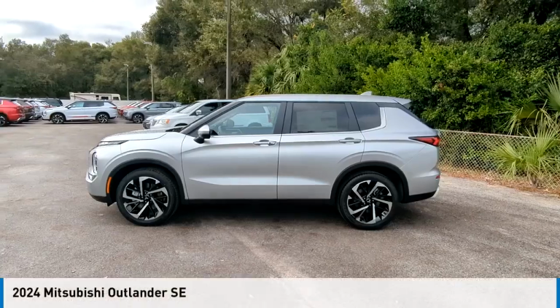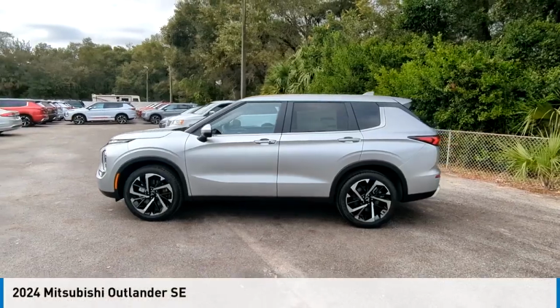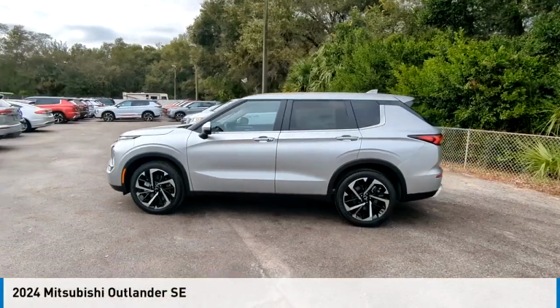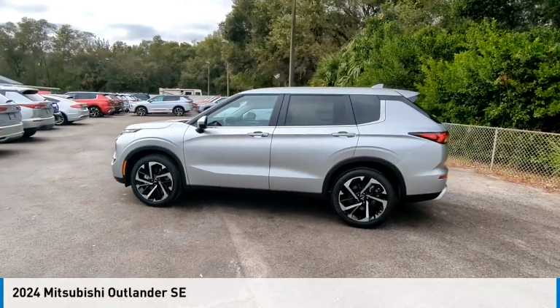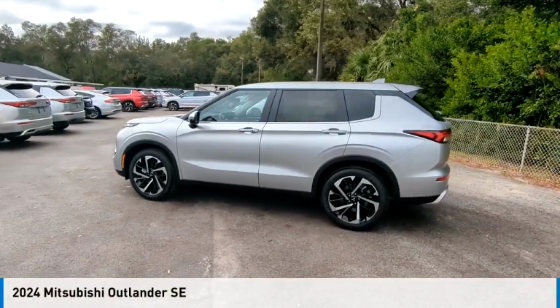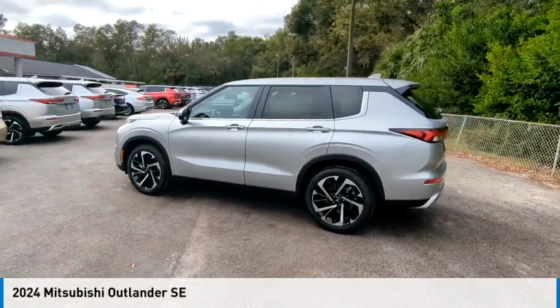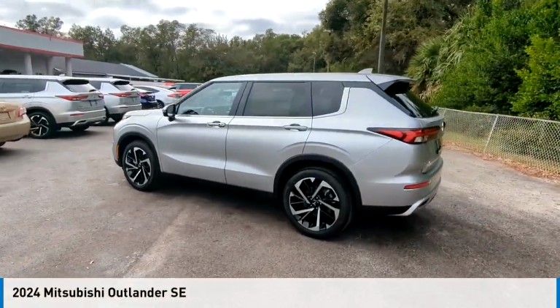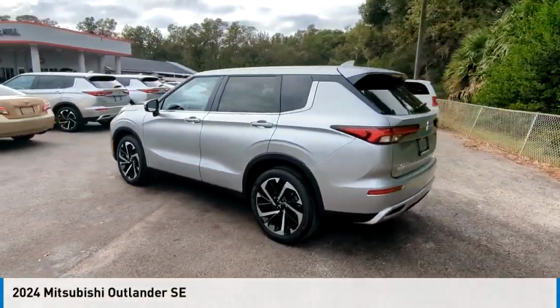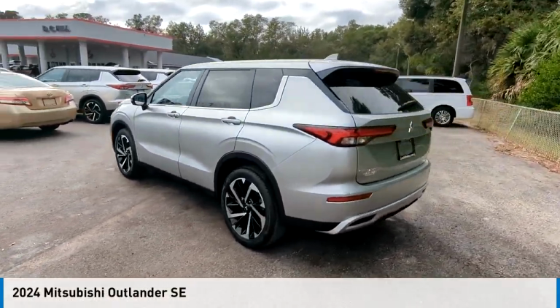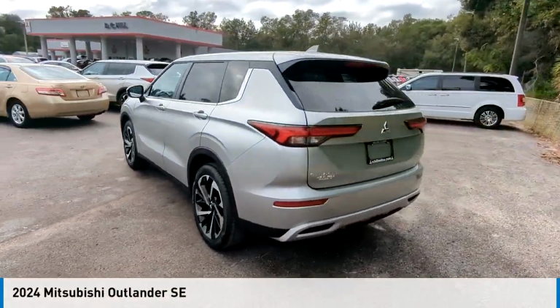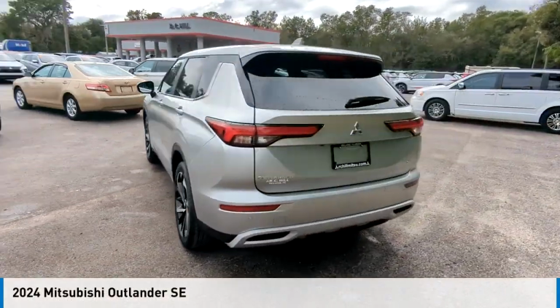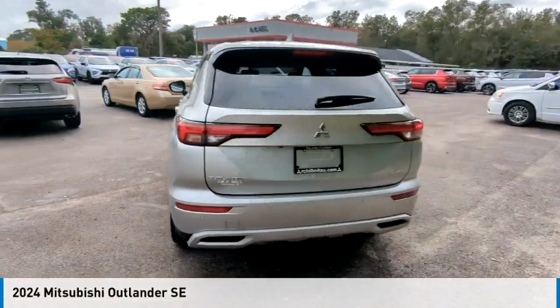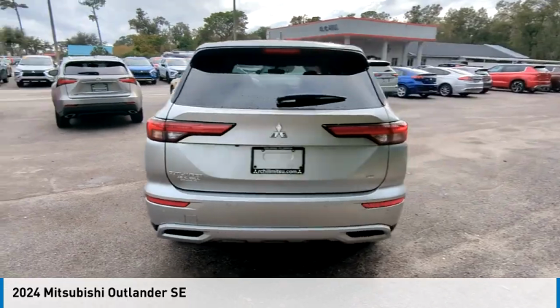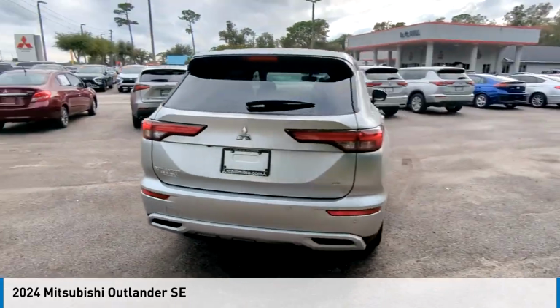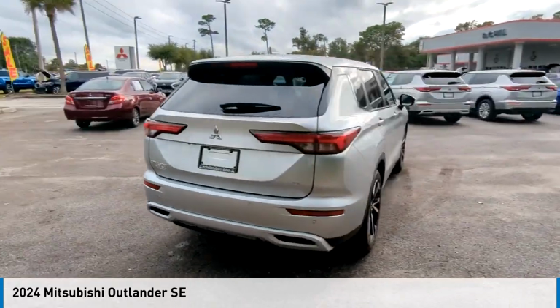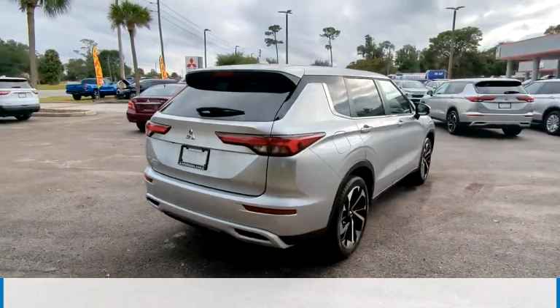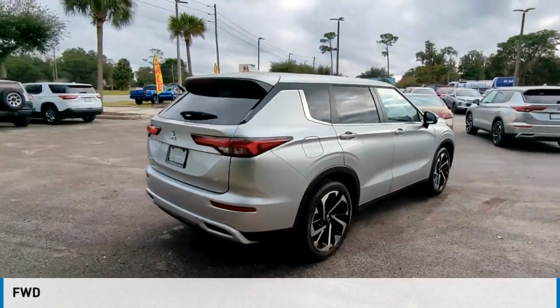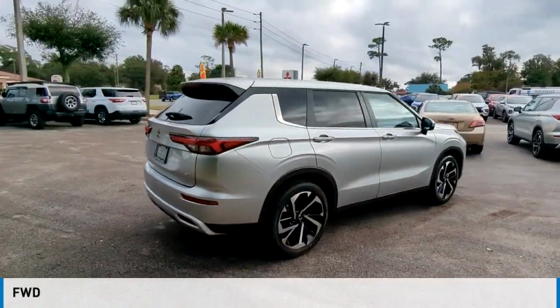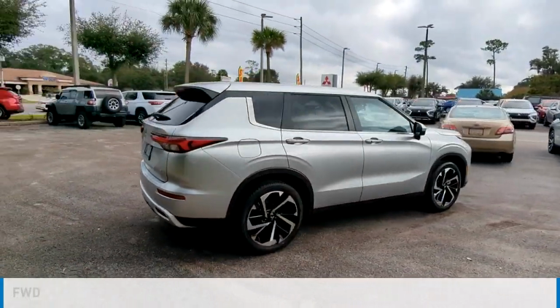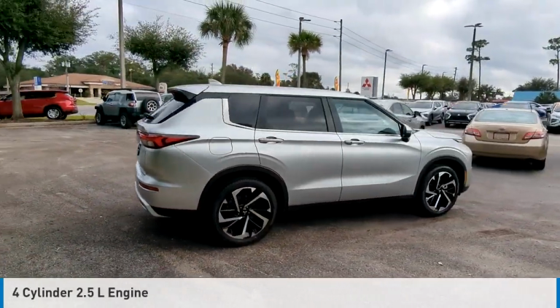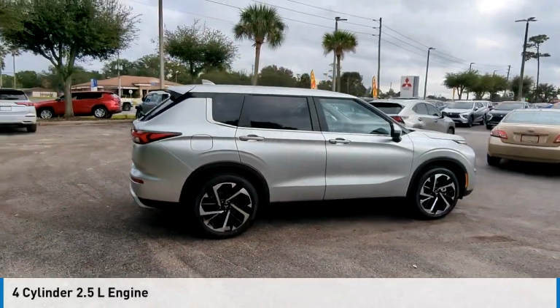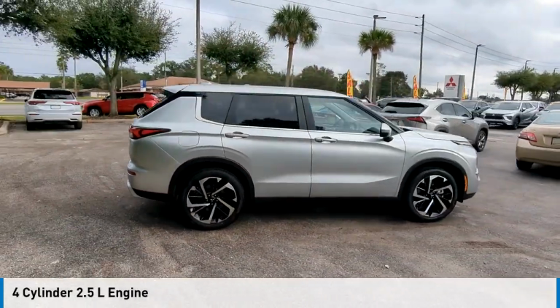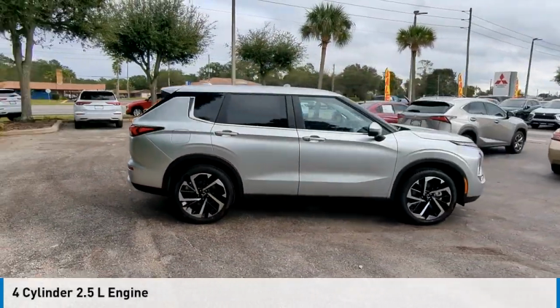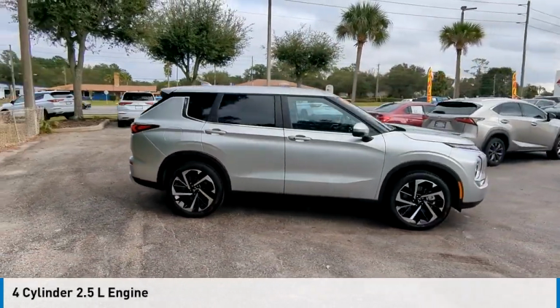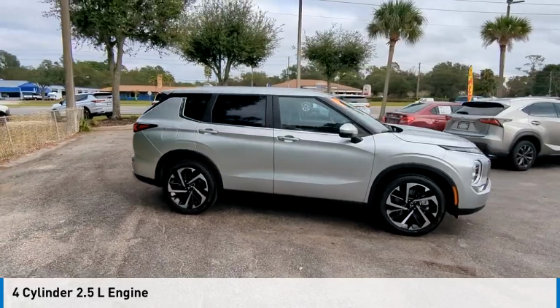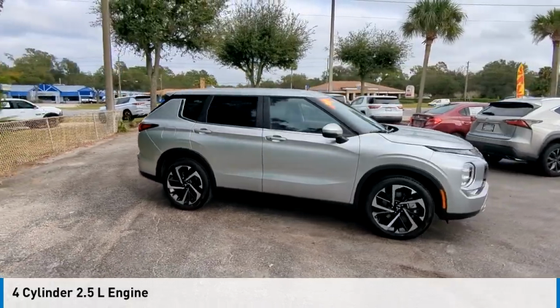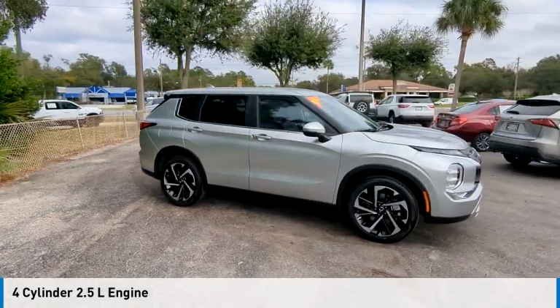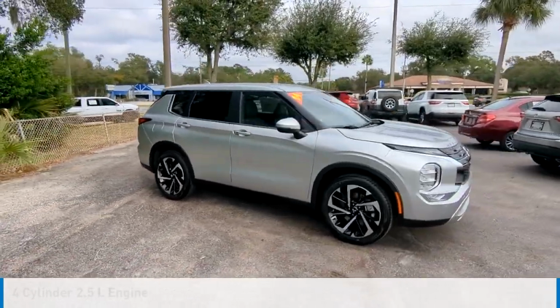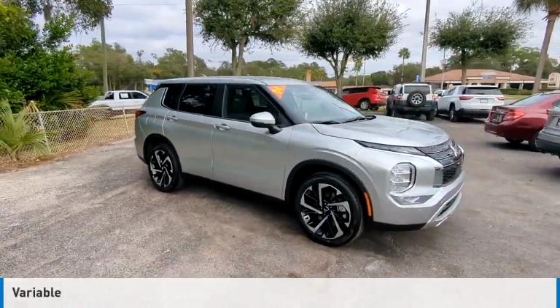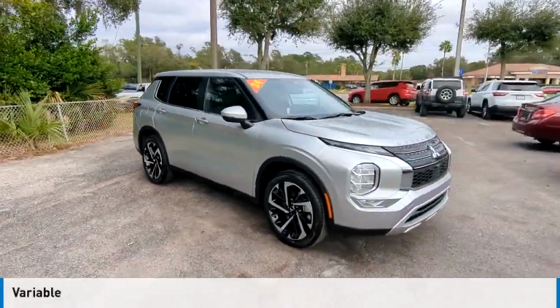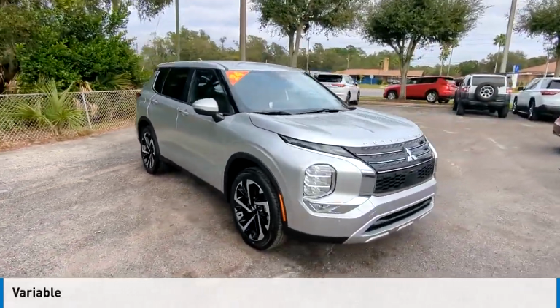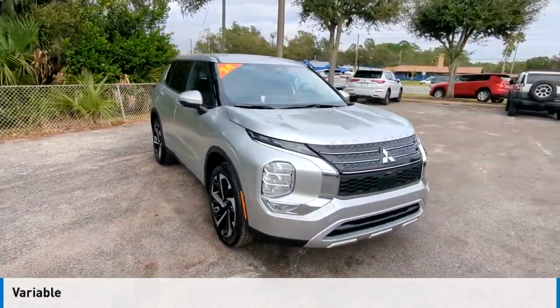Make a great choice today with the 2024 Outlander. This vehicle is powered by a front-wheel drive, four-cylinder, 2.5-liter engine, and comes with a continuously variable transmission.